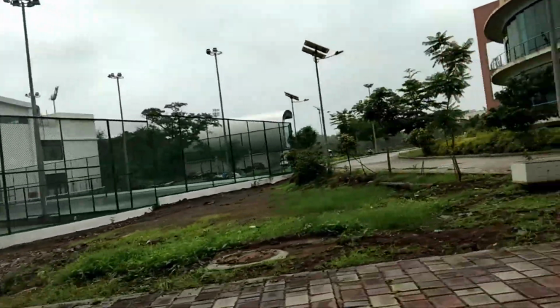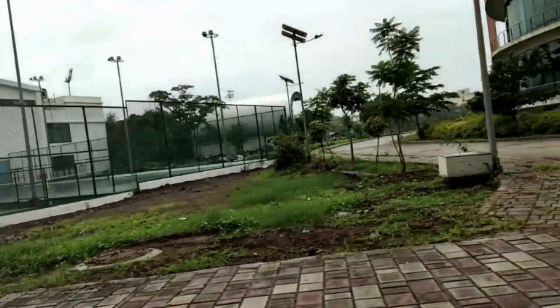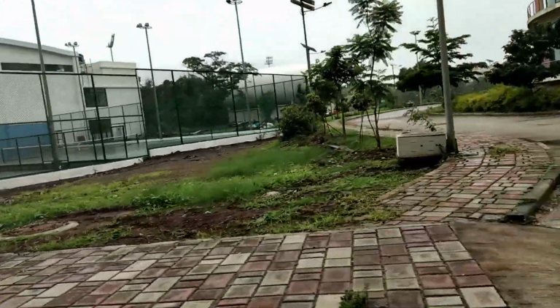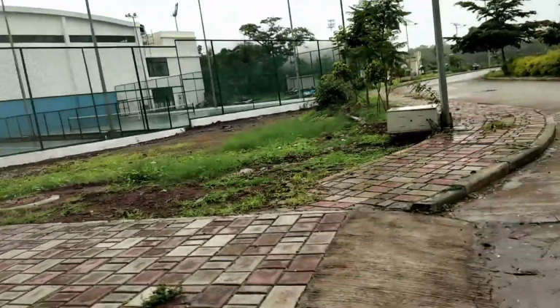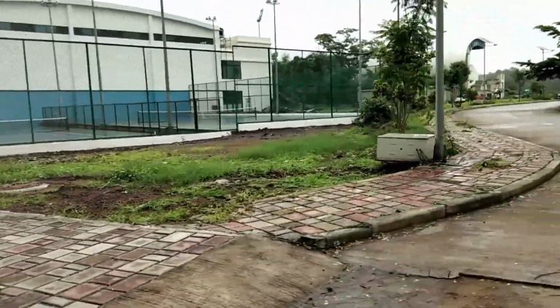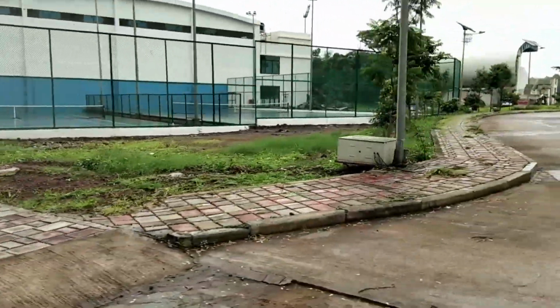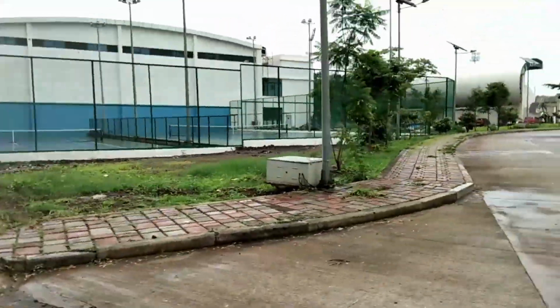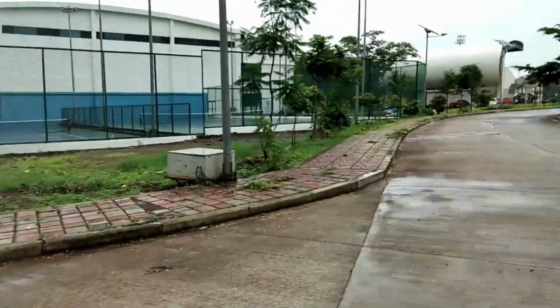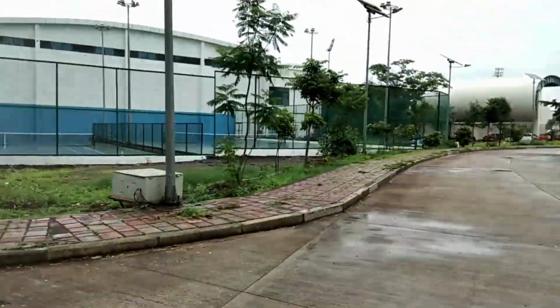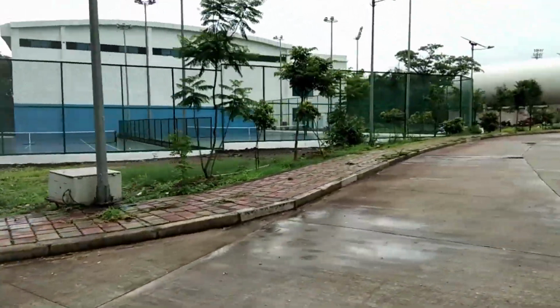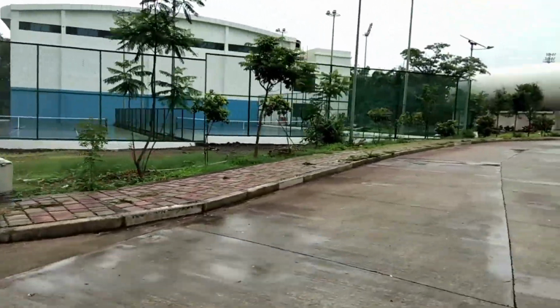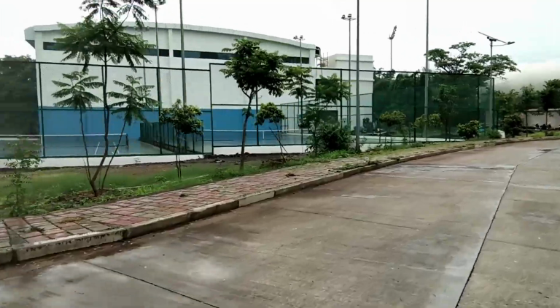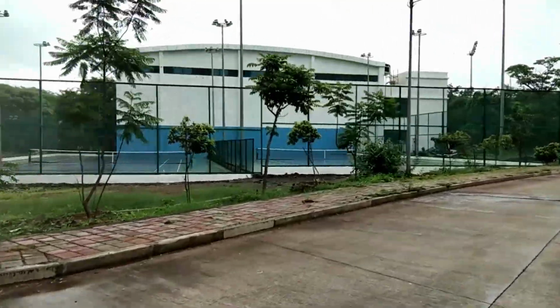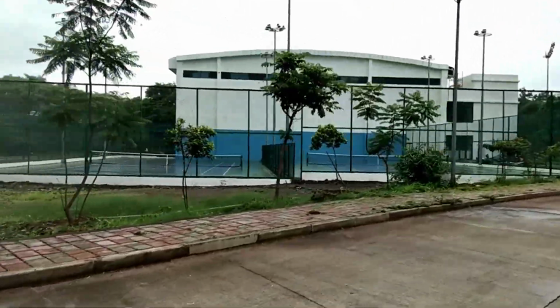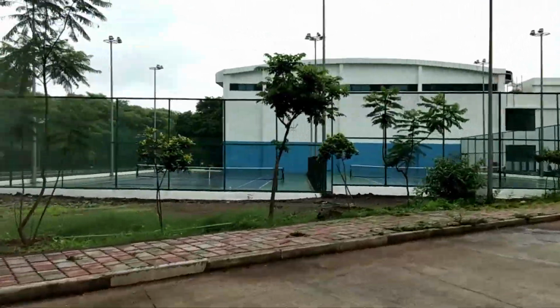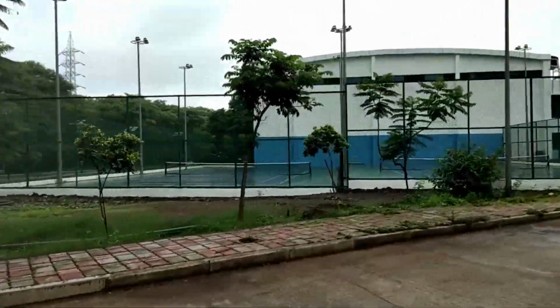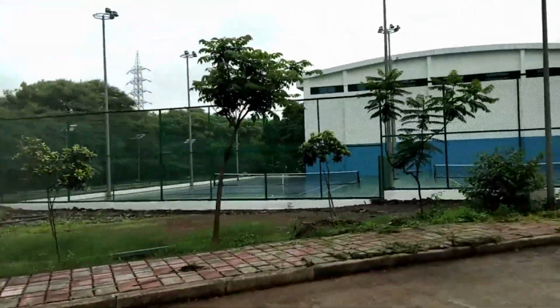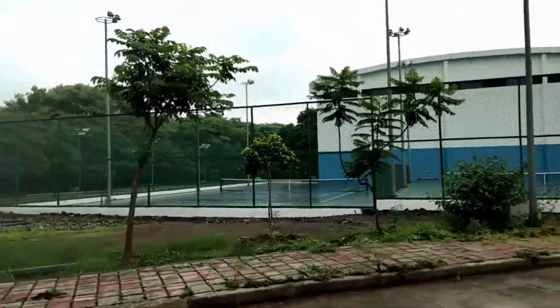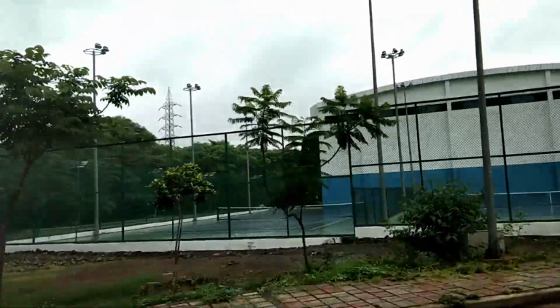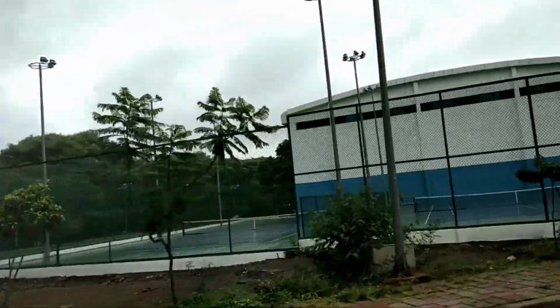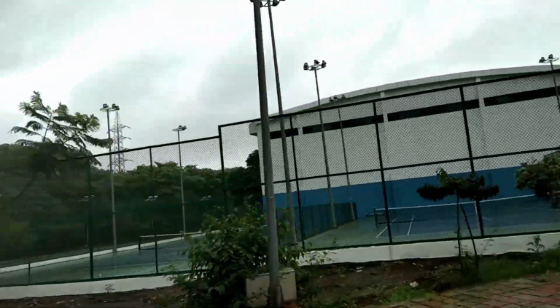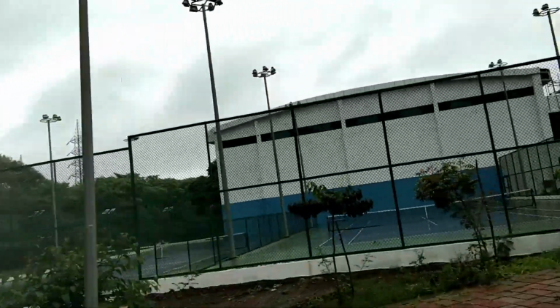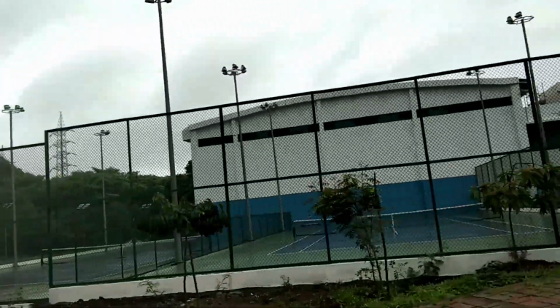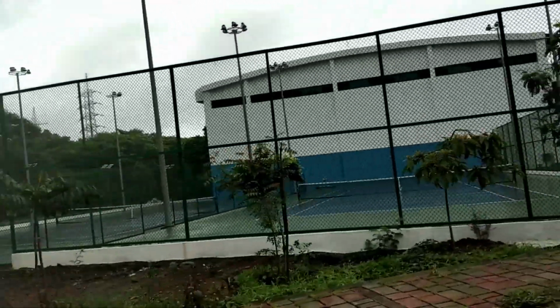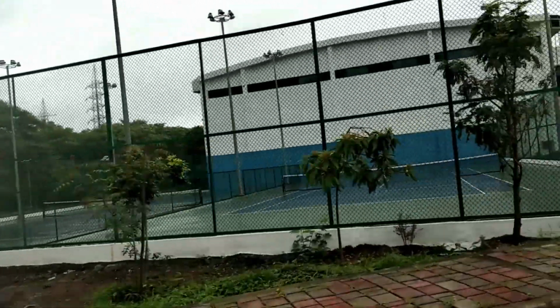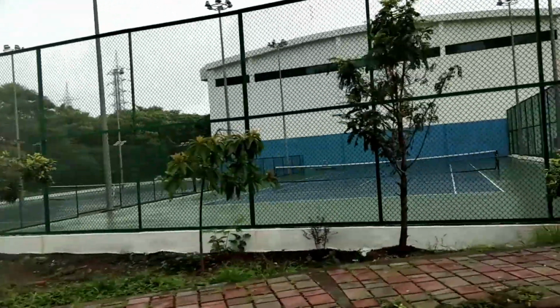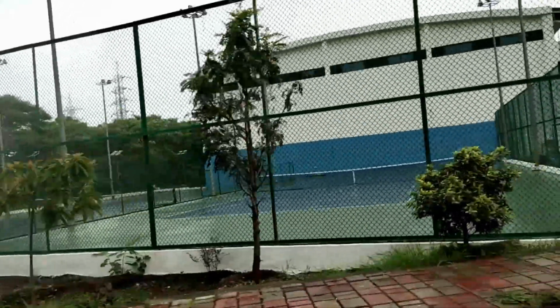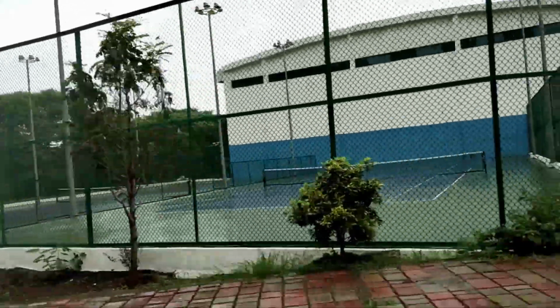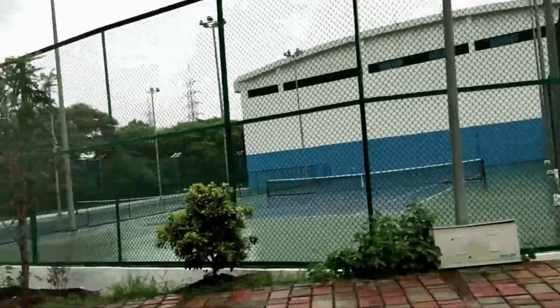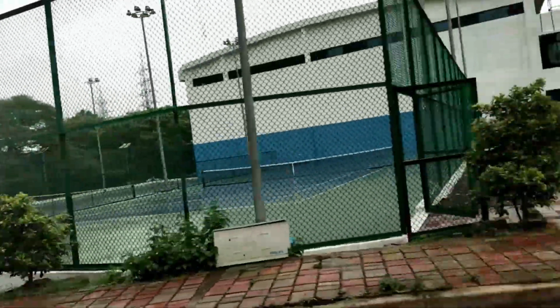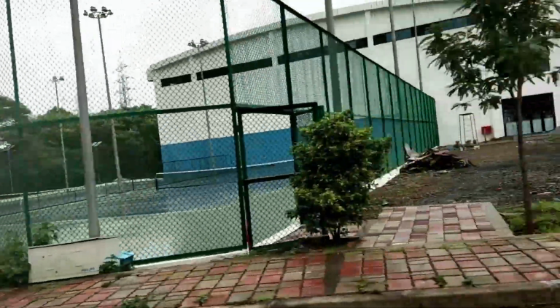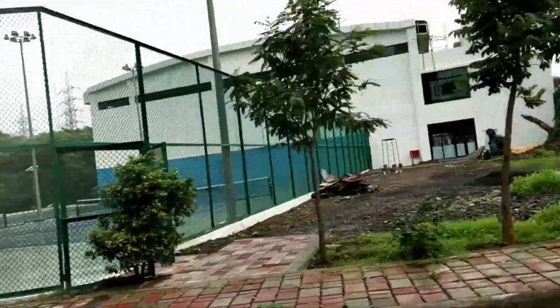These are the tennis courts. The cricket grounds are here. Hopefully we will be able to see tennis tonight — let's see.